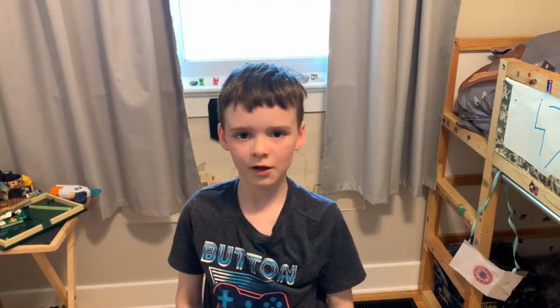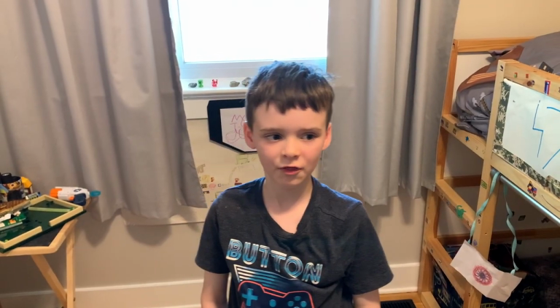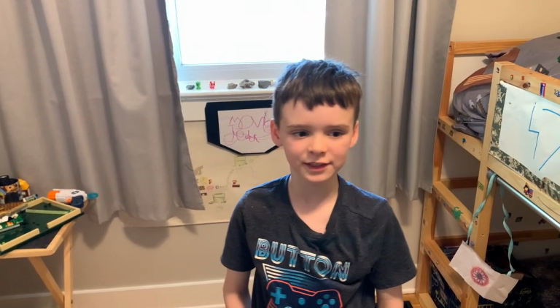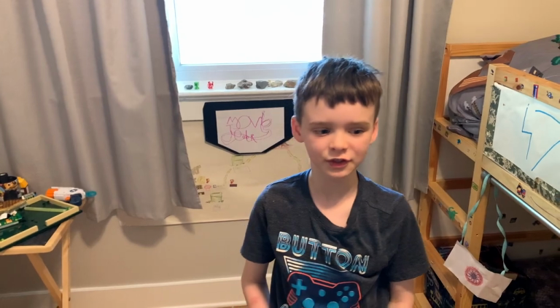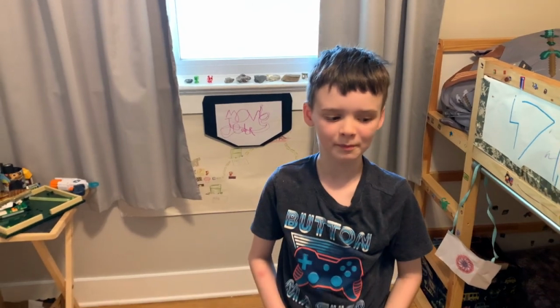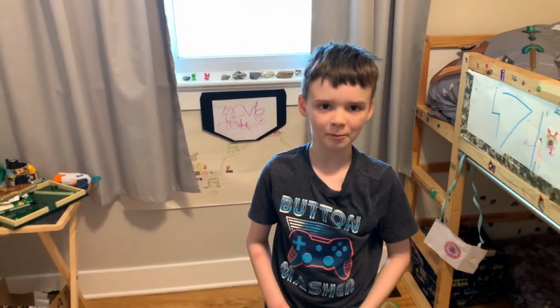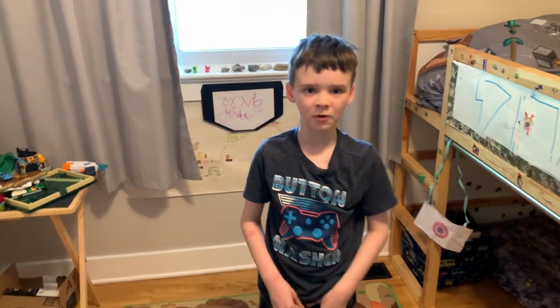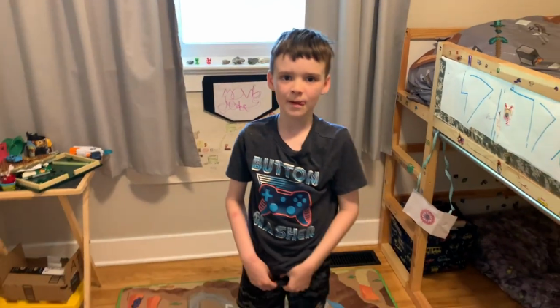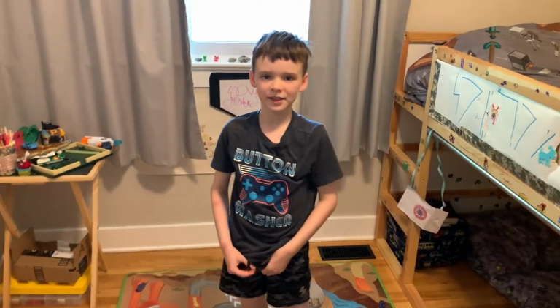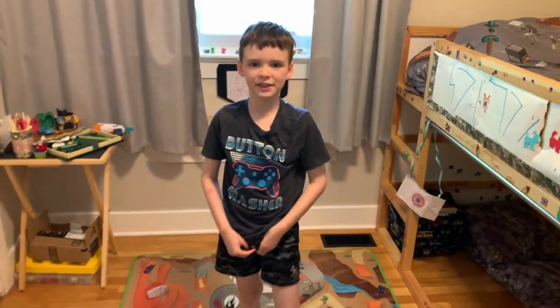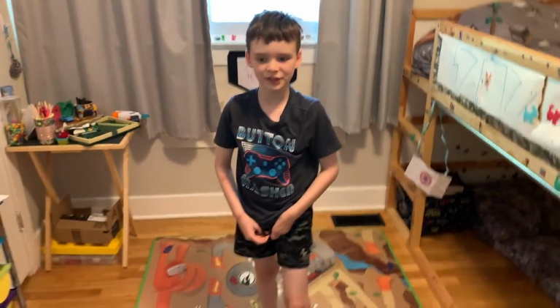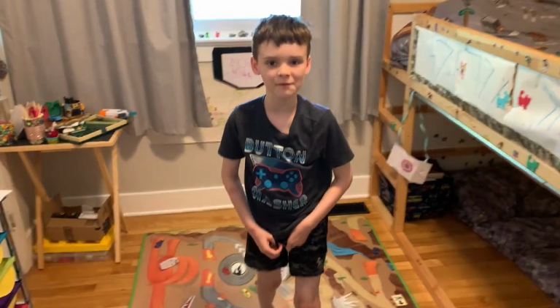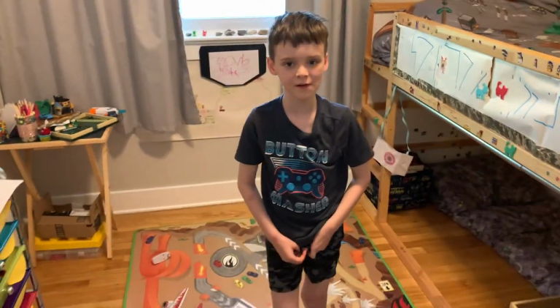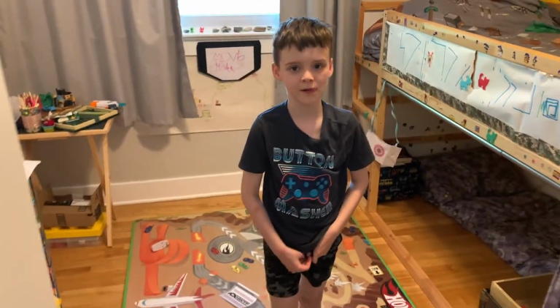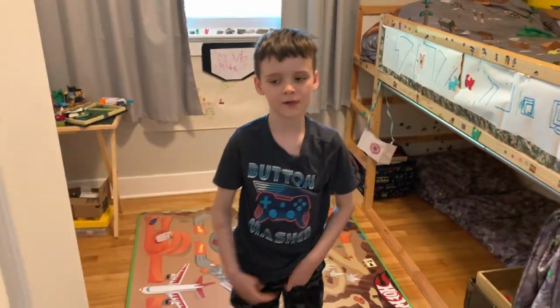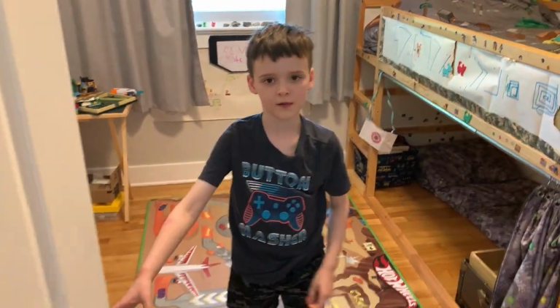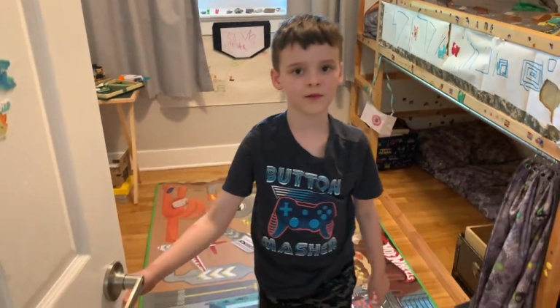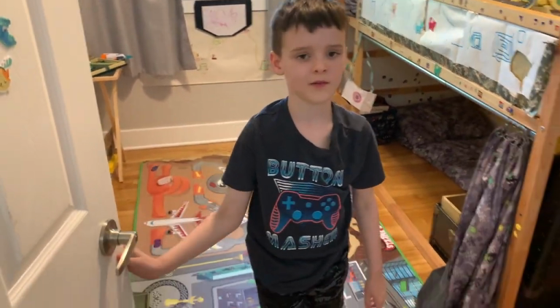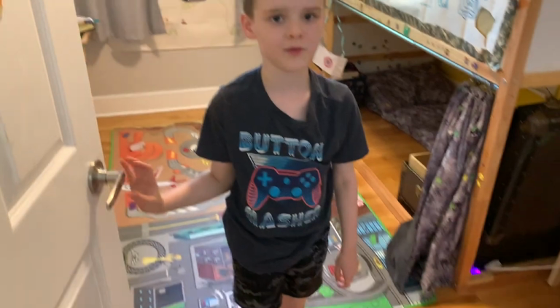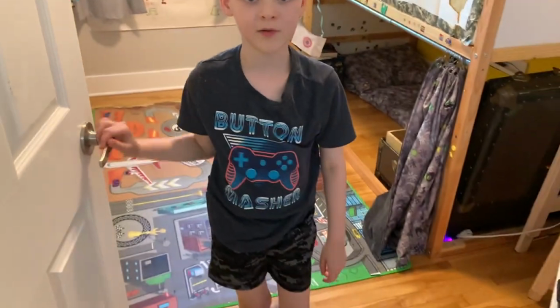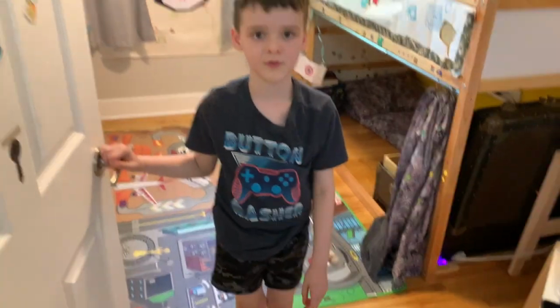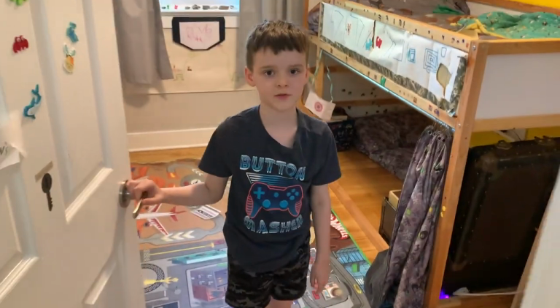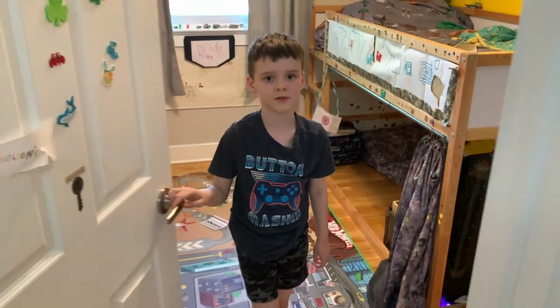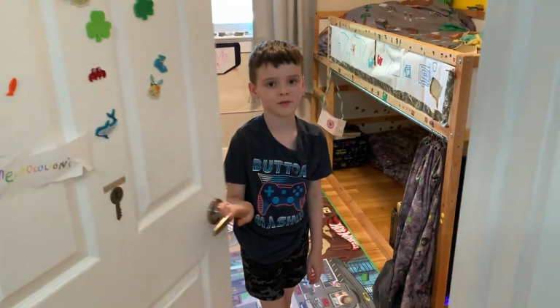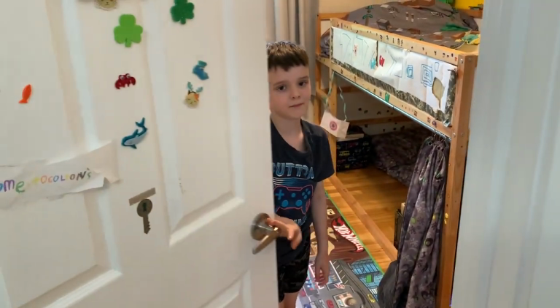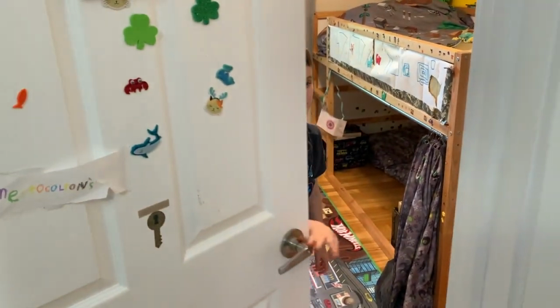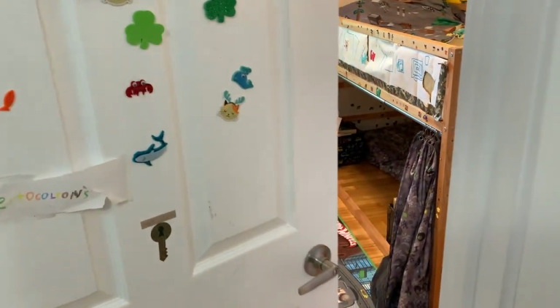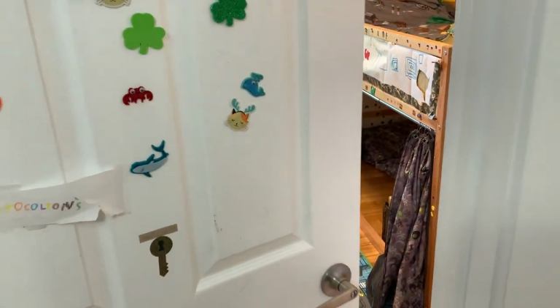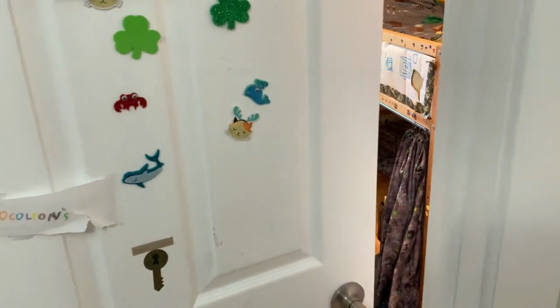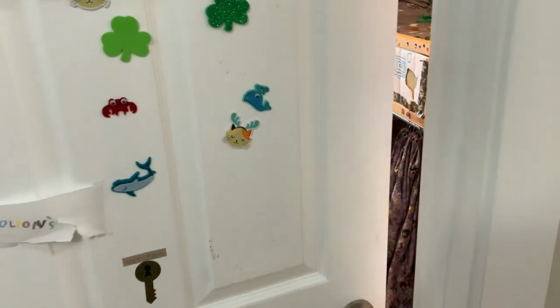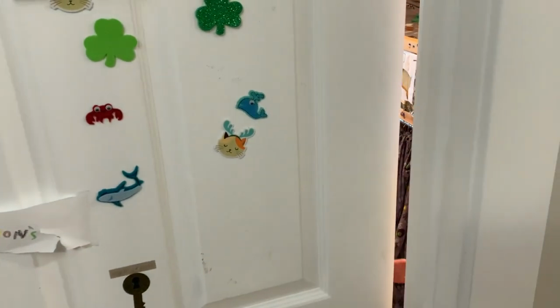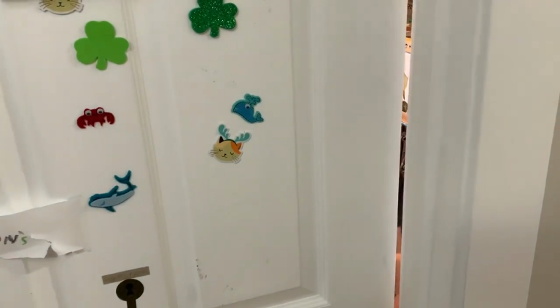Well, thanks for stopping by, bro. See you next time. All right. Well, thanks for having me over. See you later. See you soon.